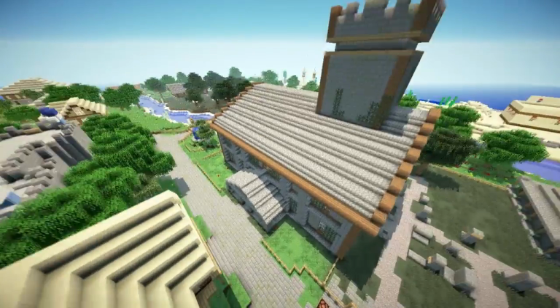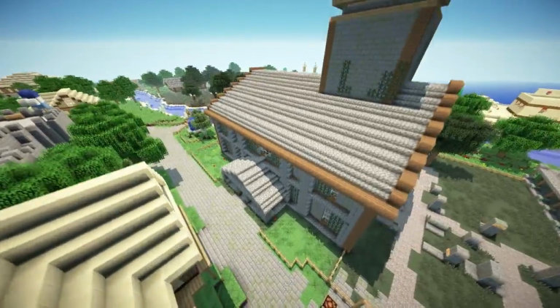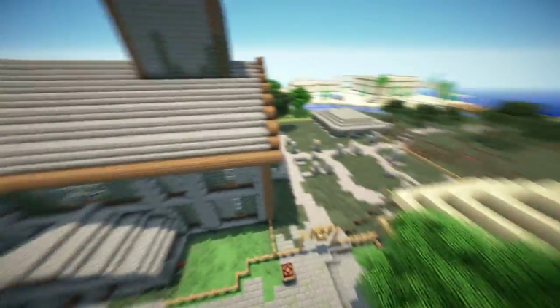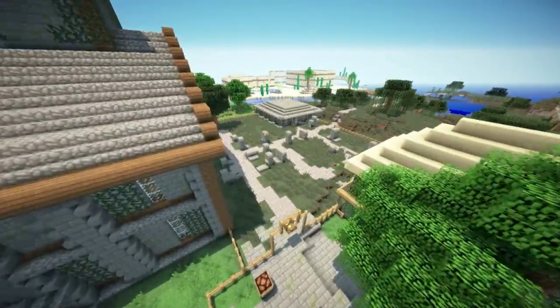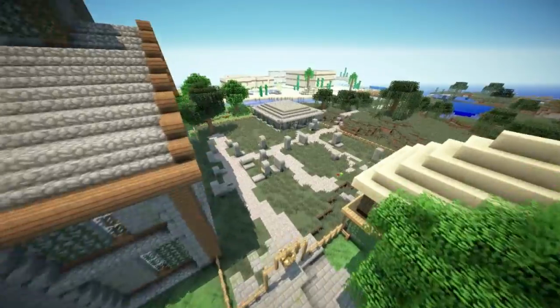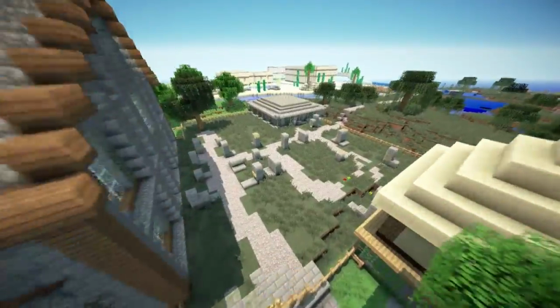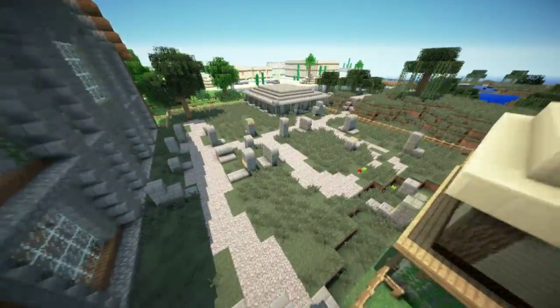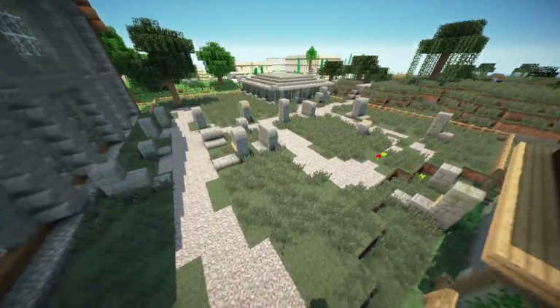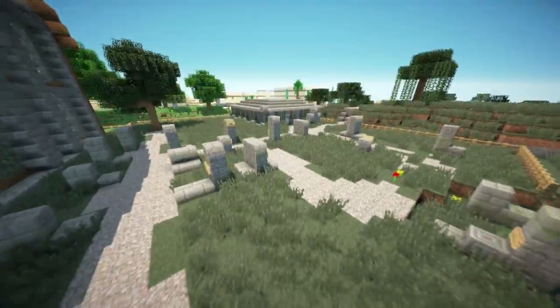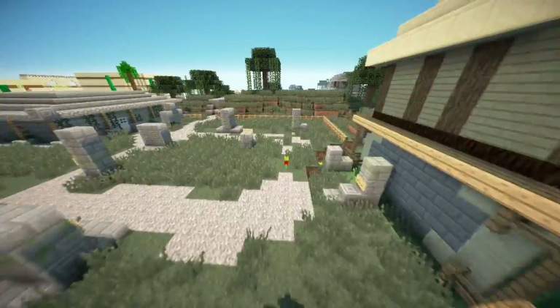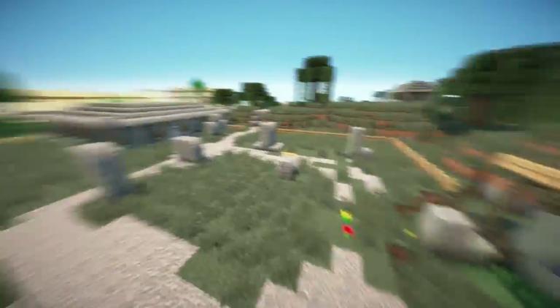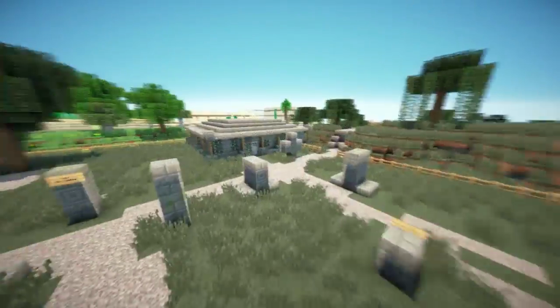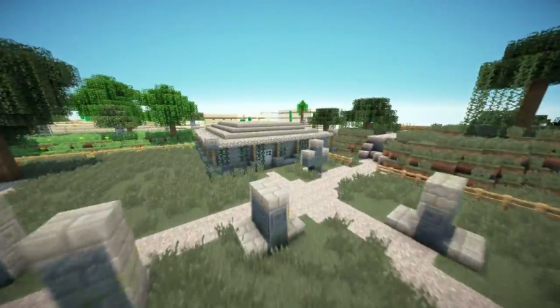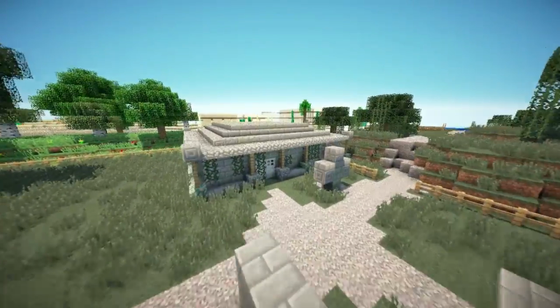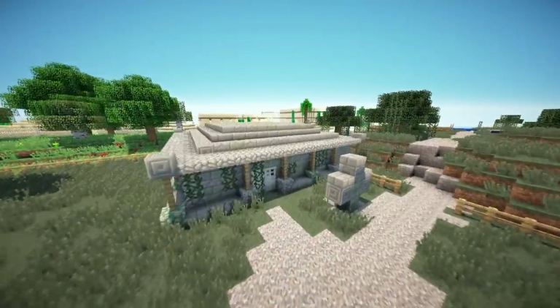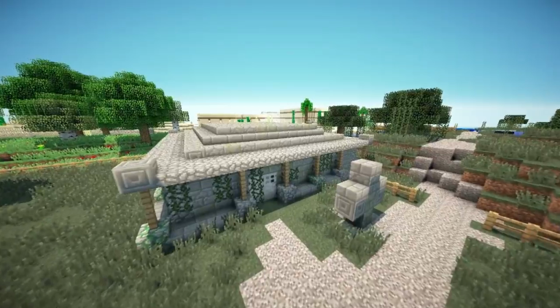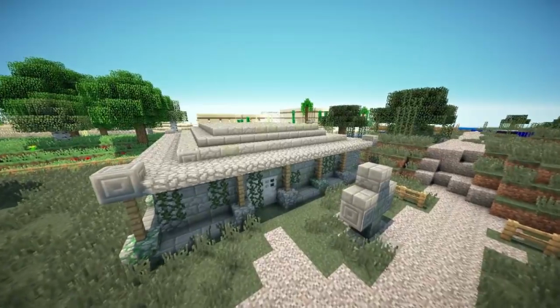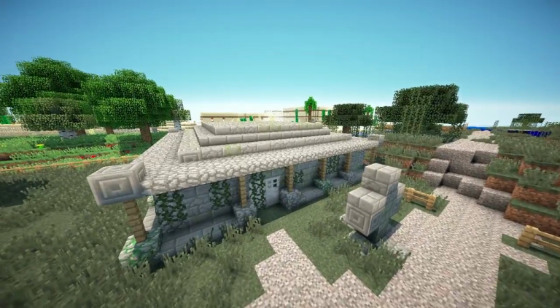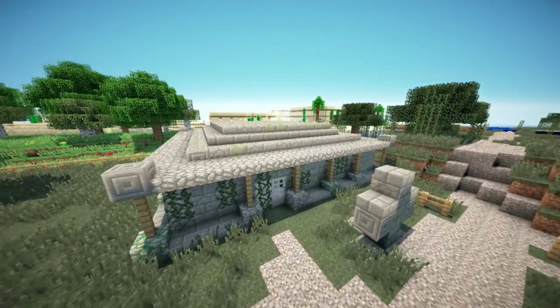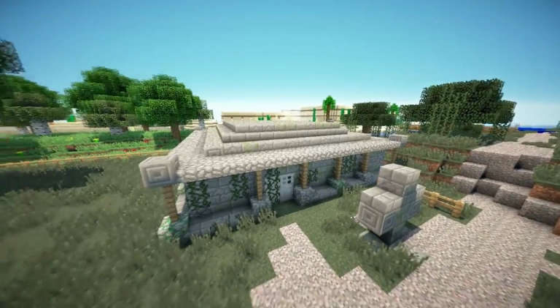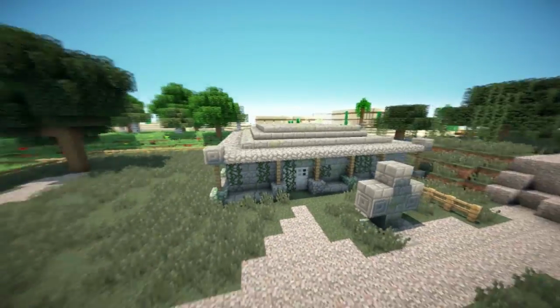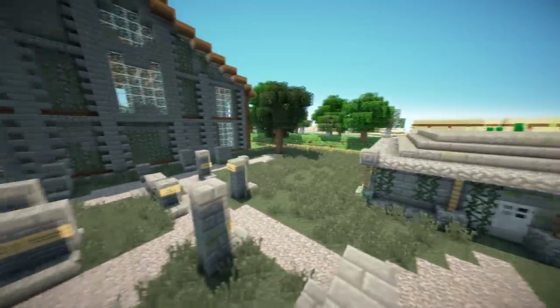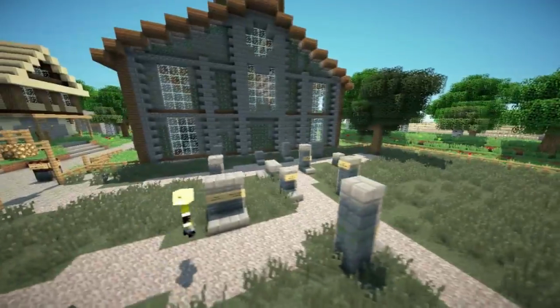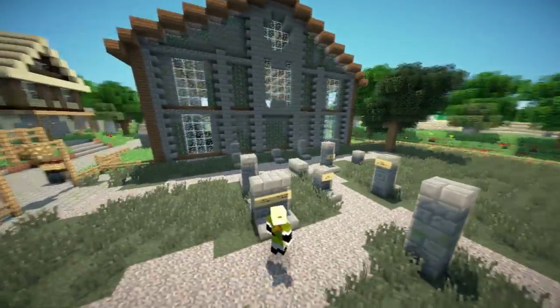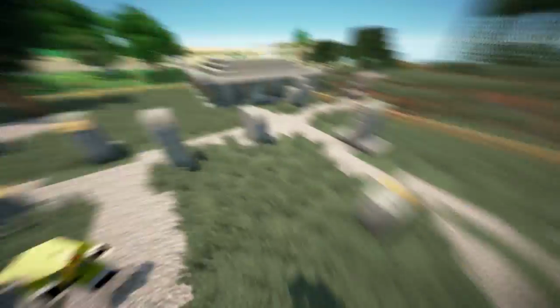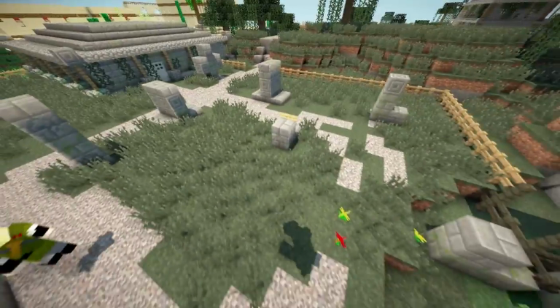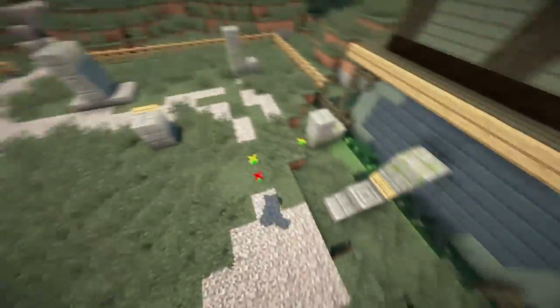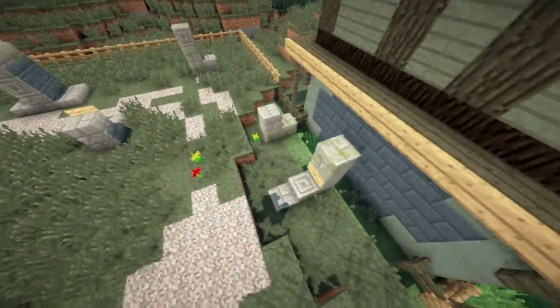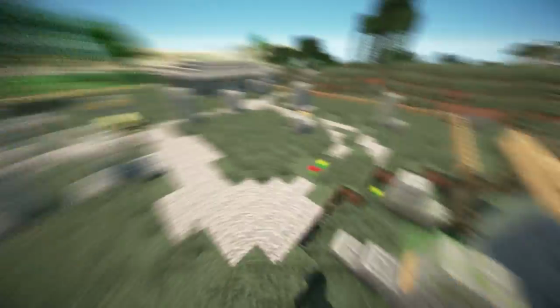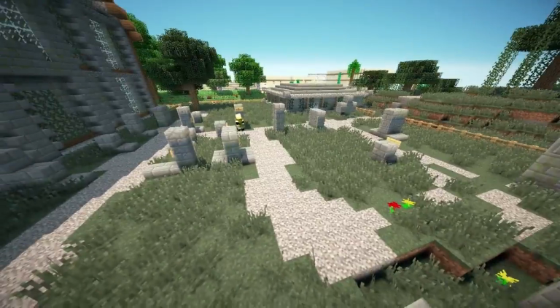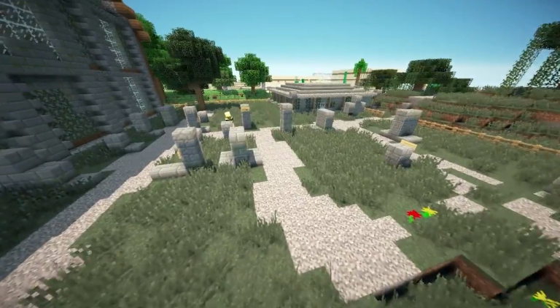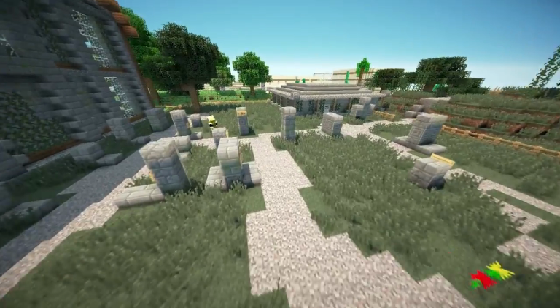Speaking of biomes, we've changed the biomes here as well. The graveyard is now a swamp, and we've done the graveyard up a bit, as well as this building right here — that one had the most change I could tell. I started to add some hills where it dips there, and I might do some more here.